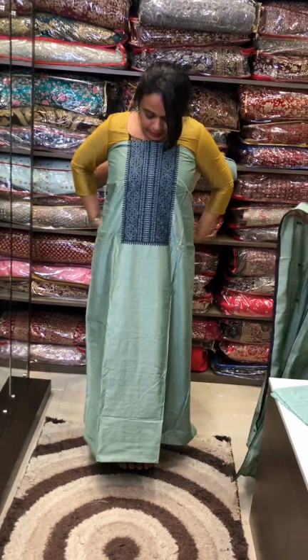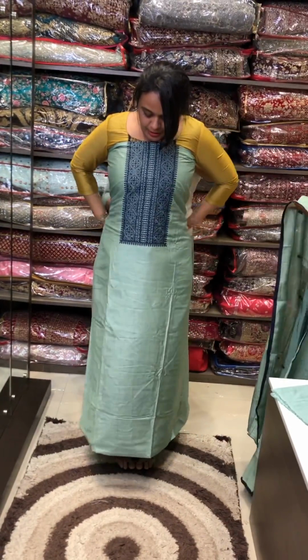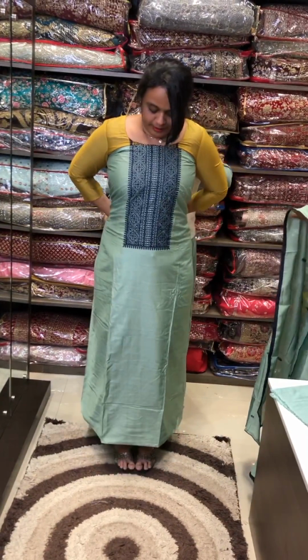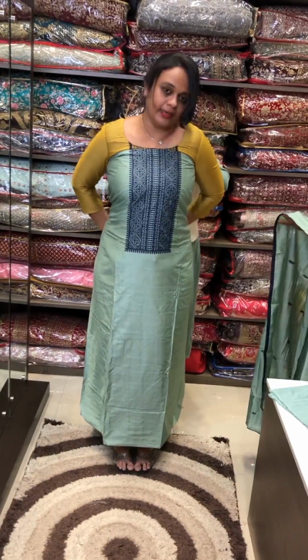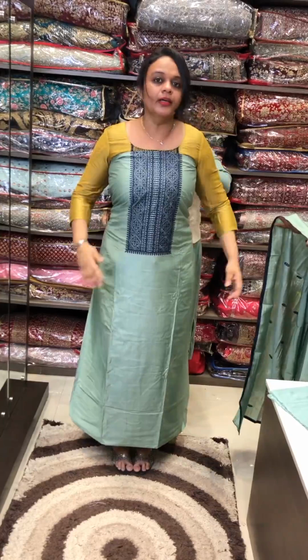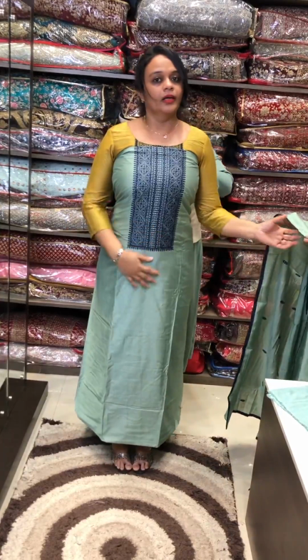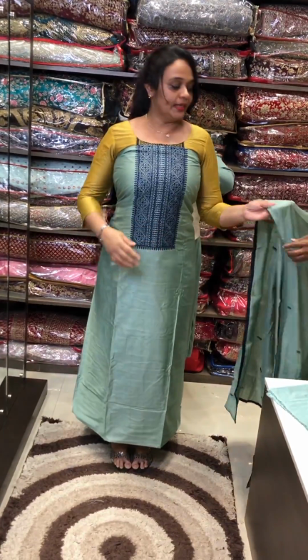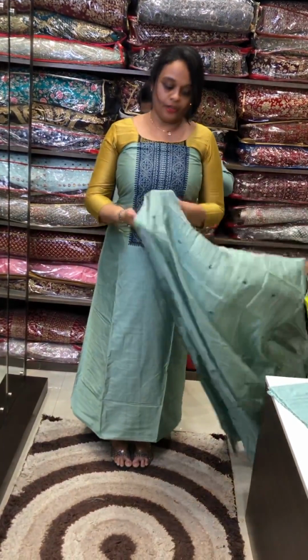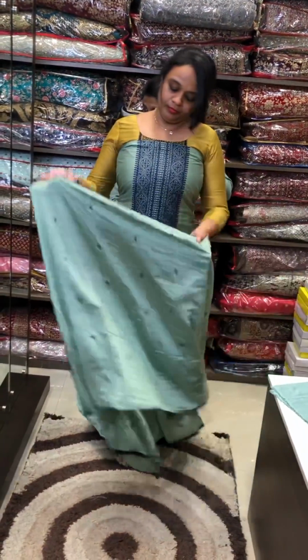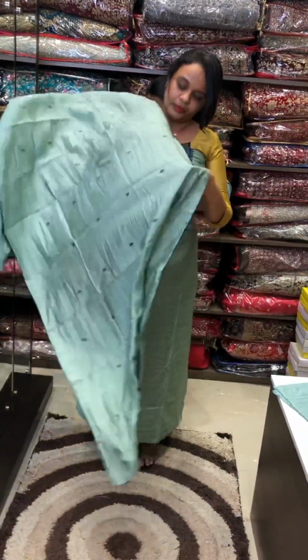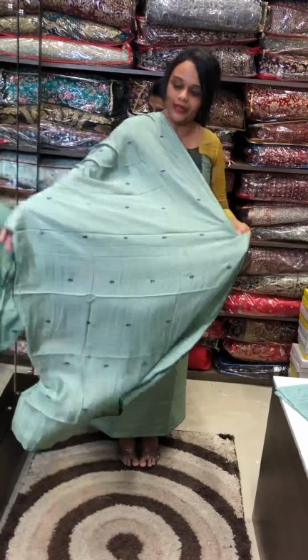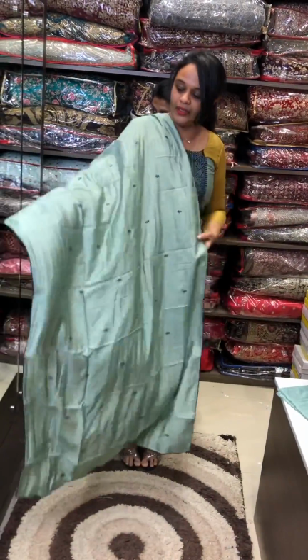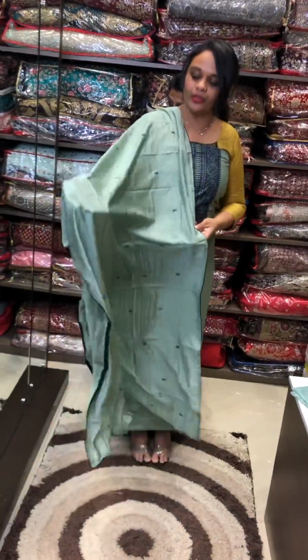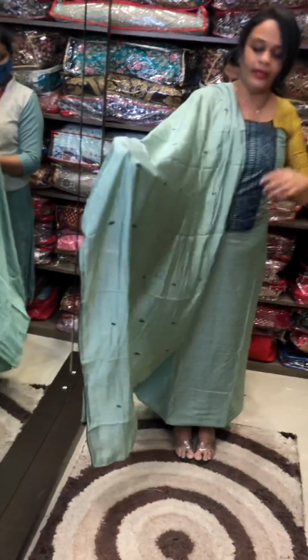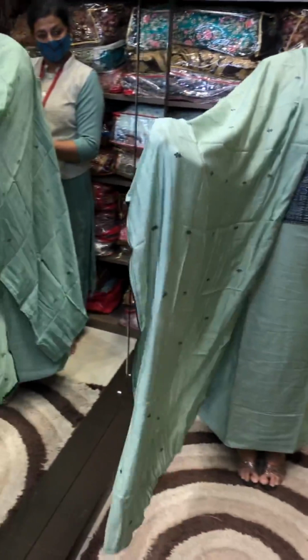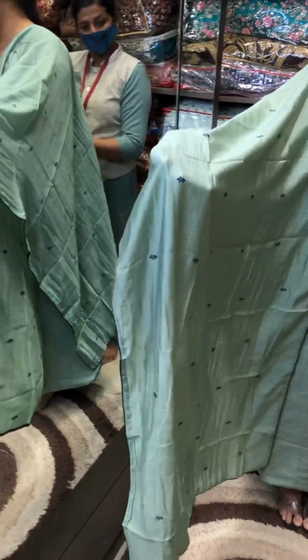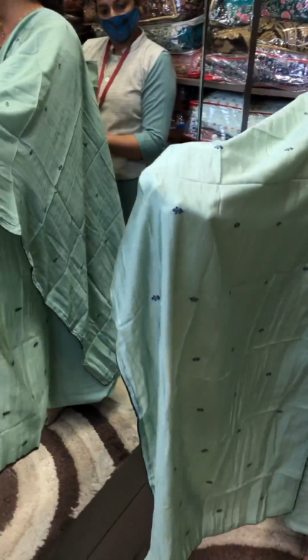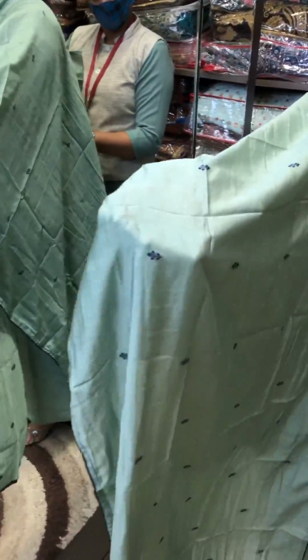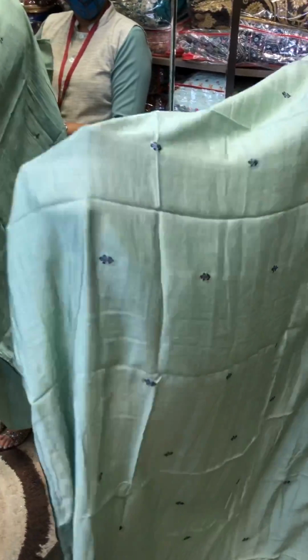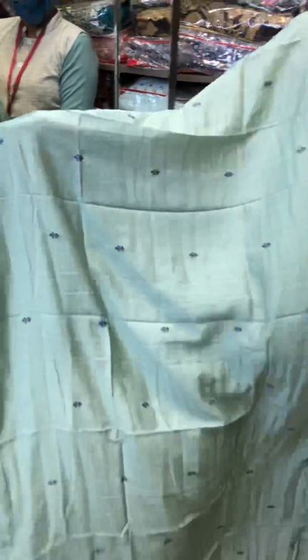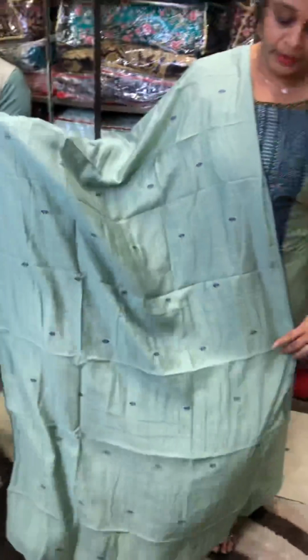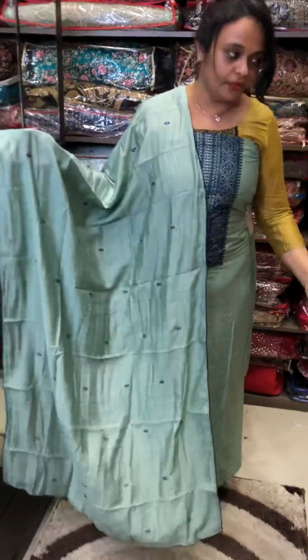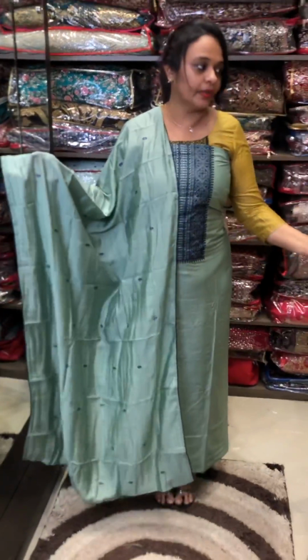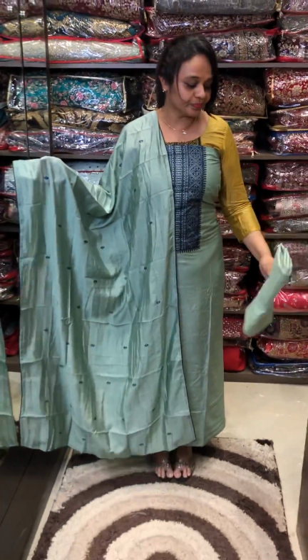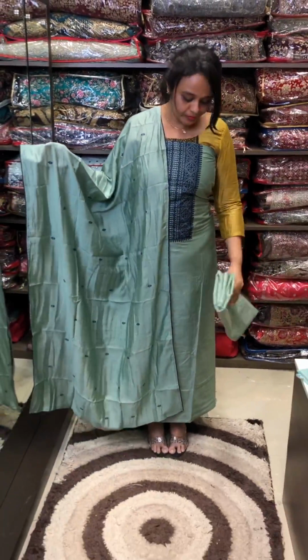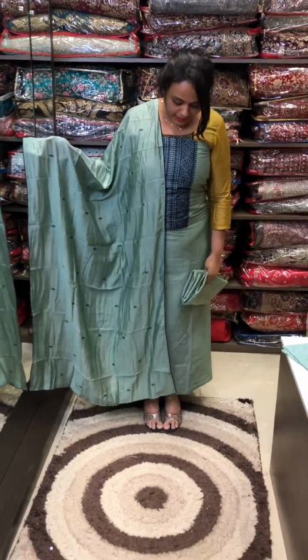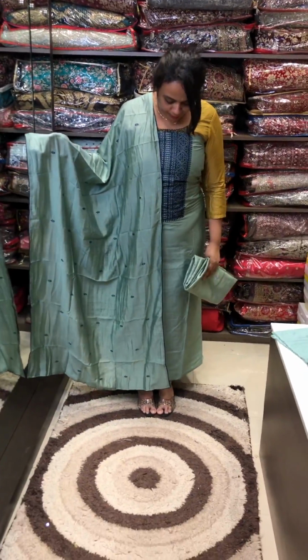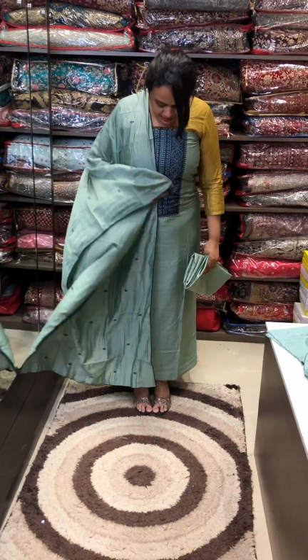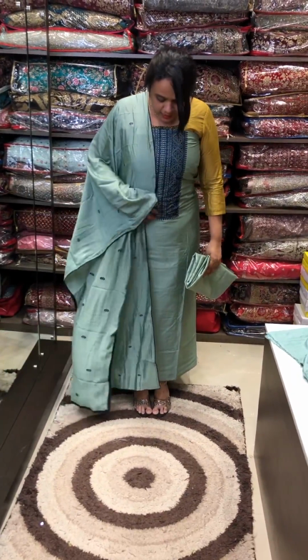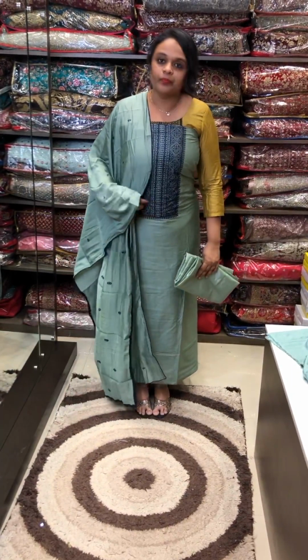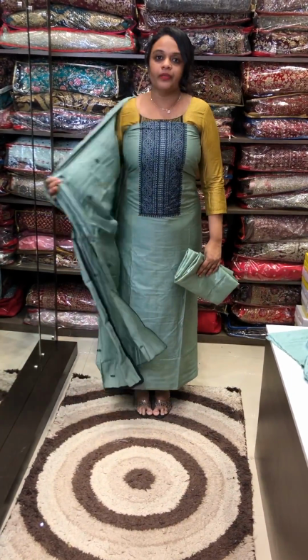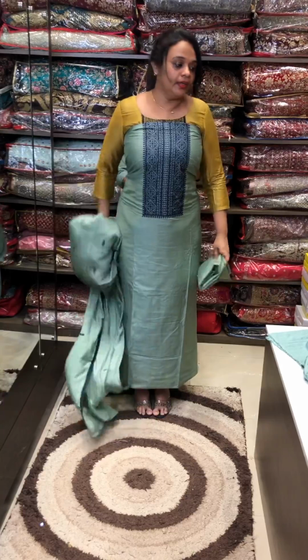This is a red stock. This is a green tone. Very soft, very free-flowing fabric. Shantoon pants, 50 length.